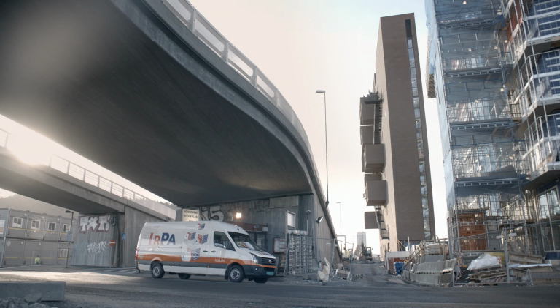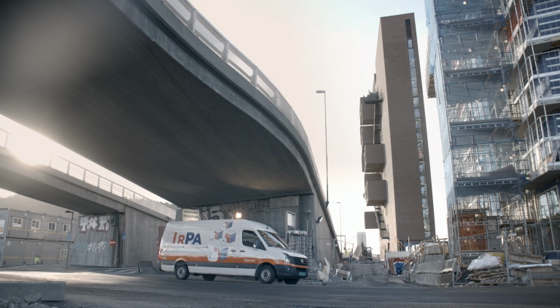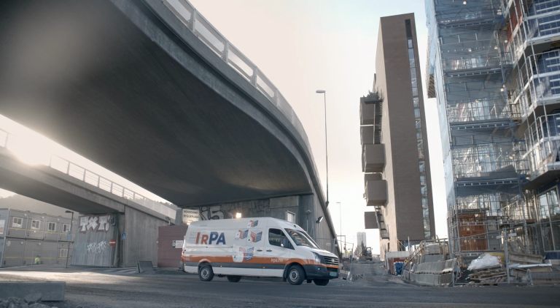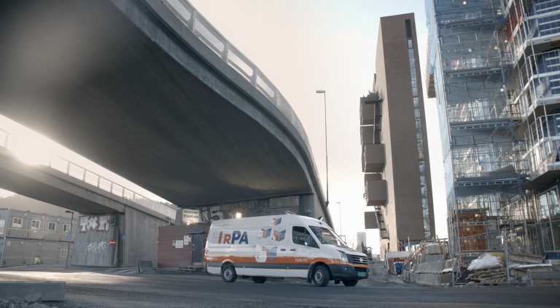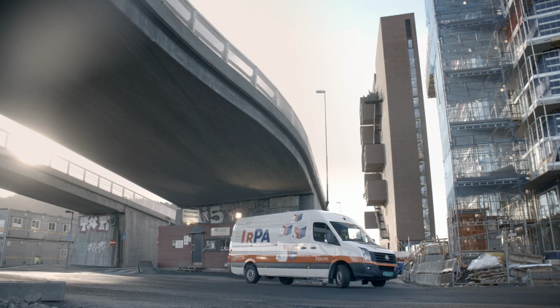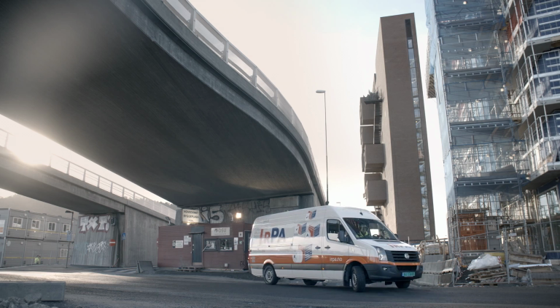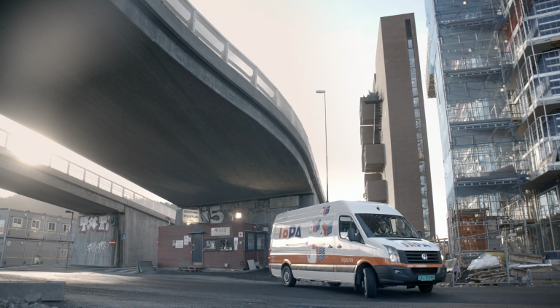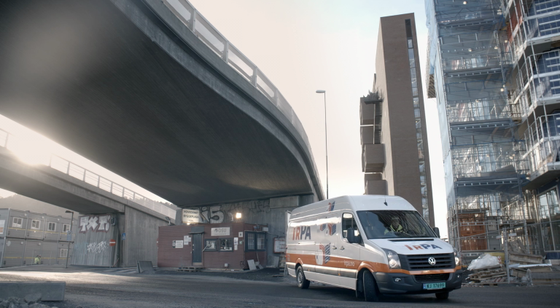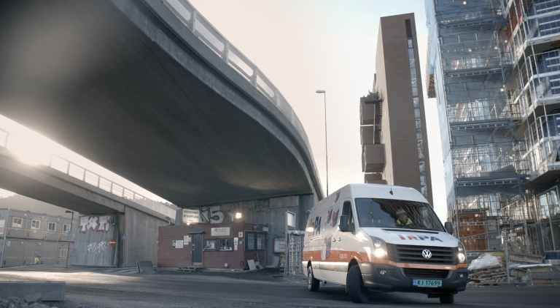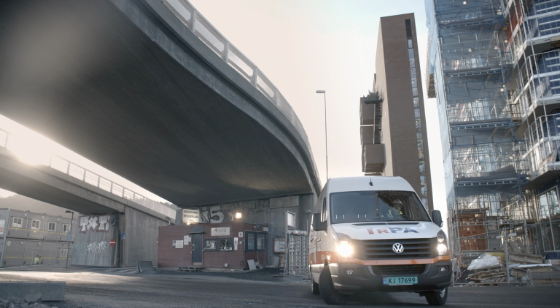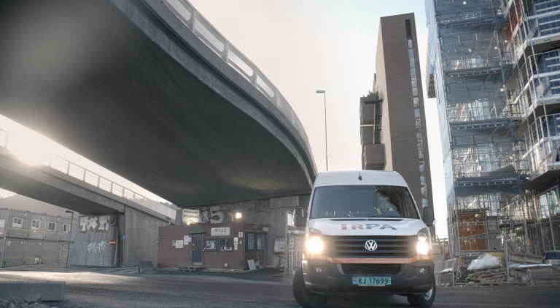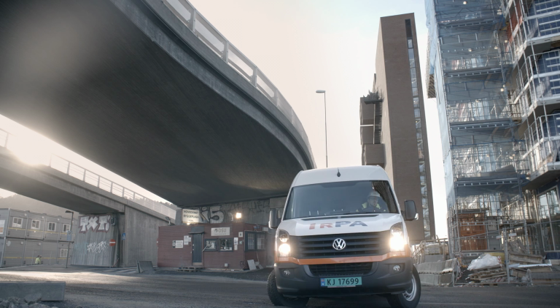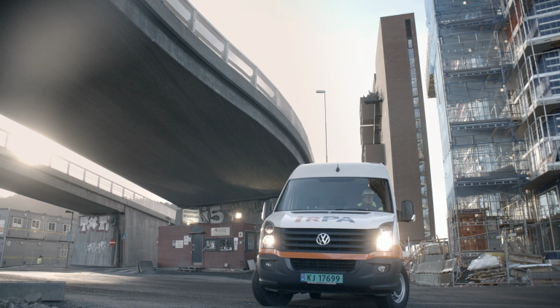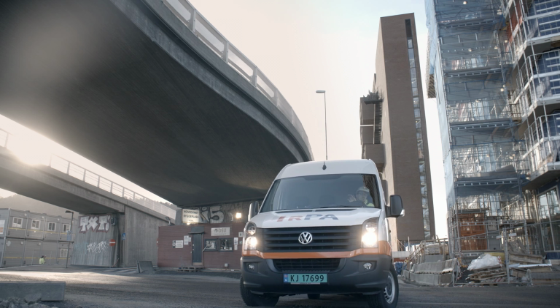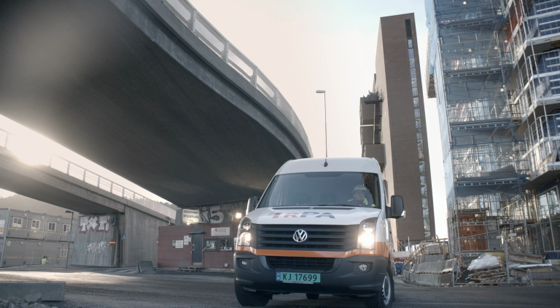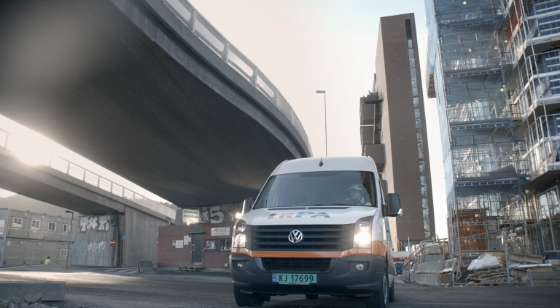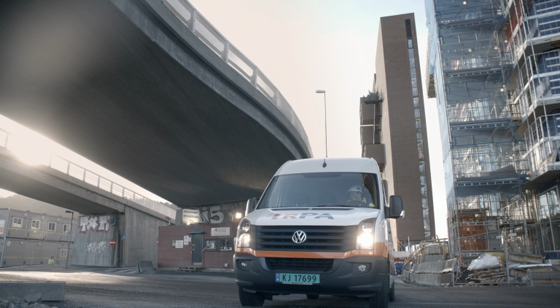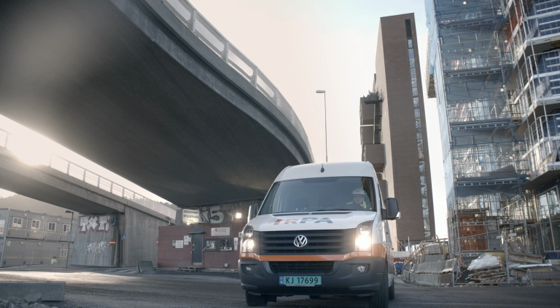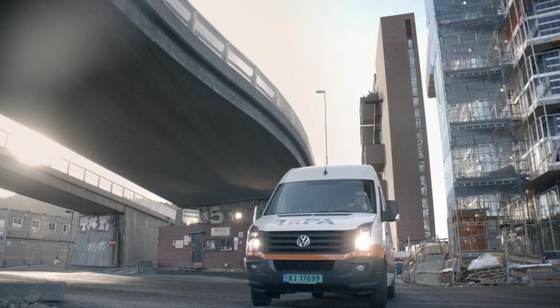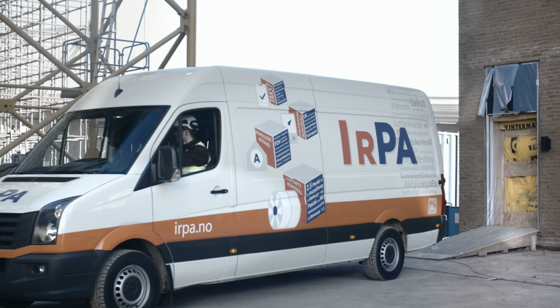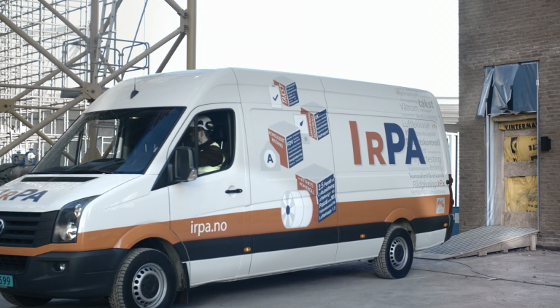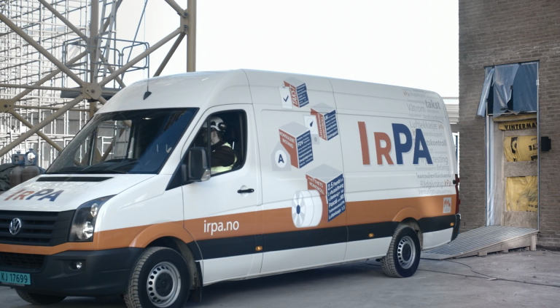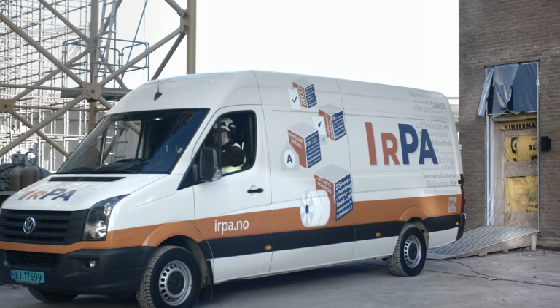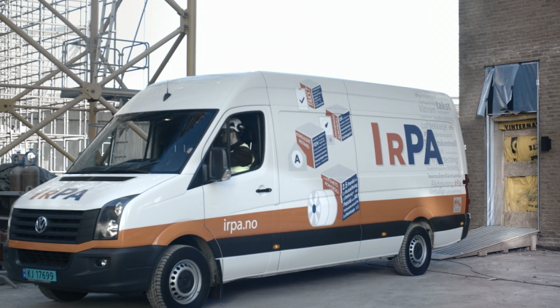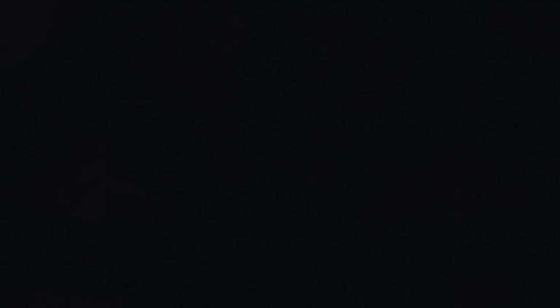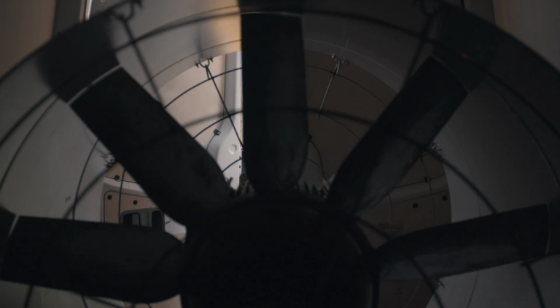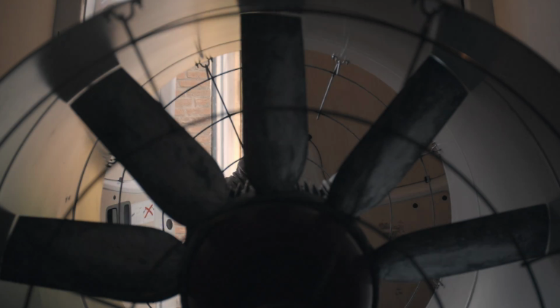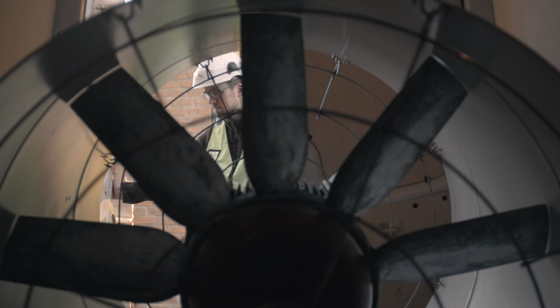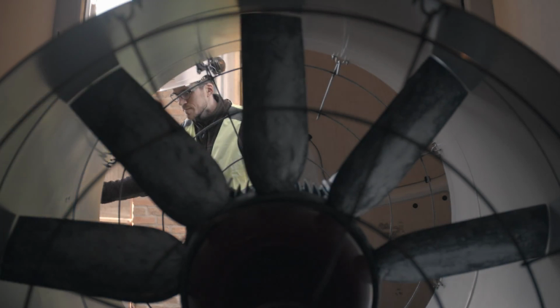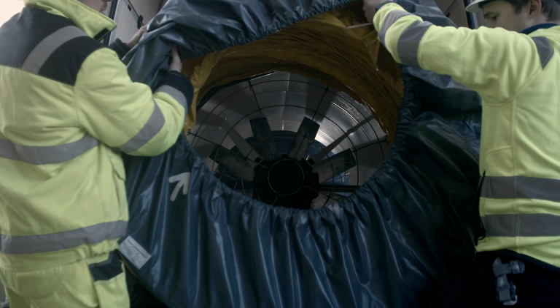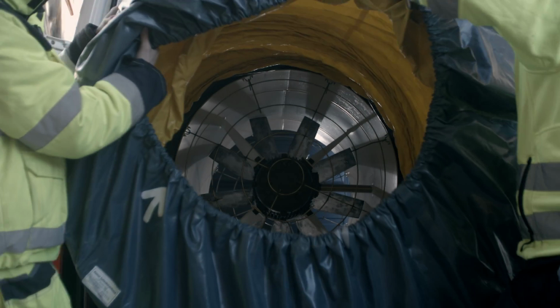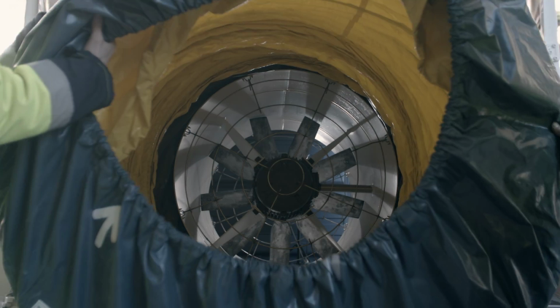The Venturigo system is scalable and comes in different setups depending on the capacity needed. Here is the integrated model. A Venturigo fan is simply stored in a van that is backed up and mounted to a building.